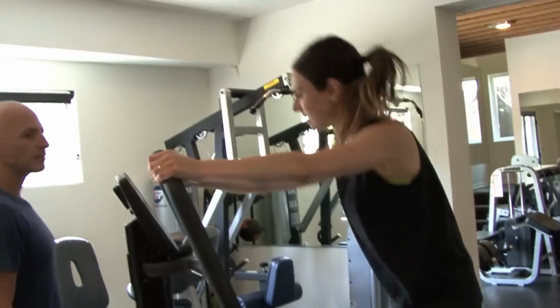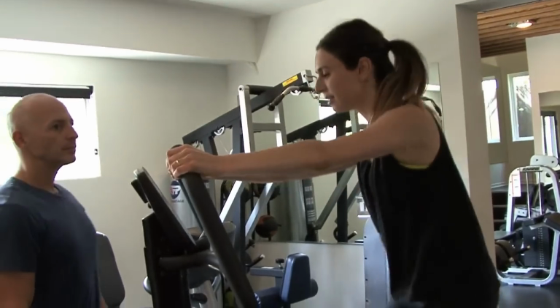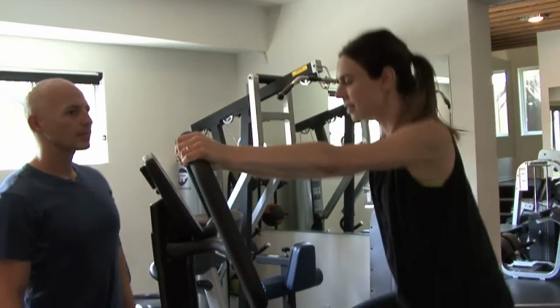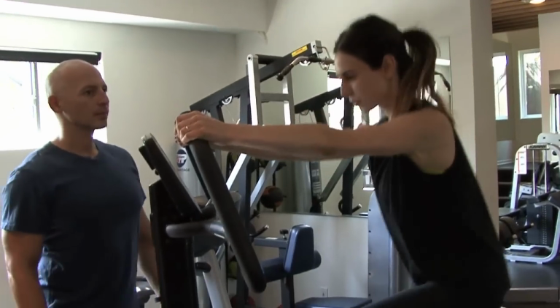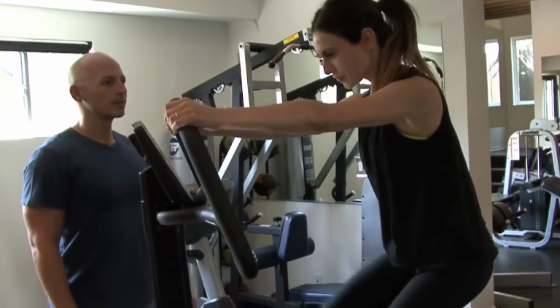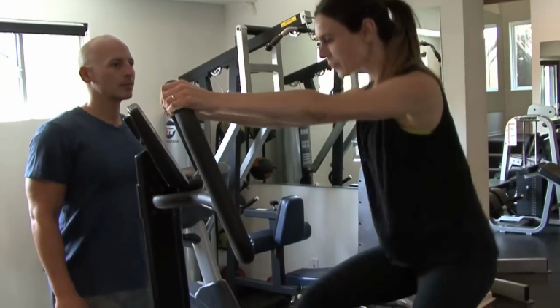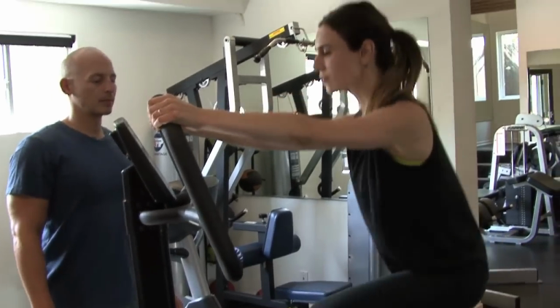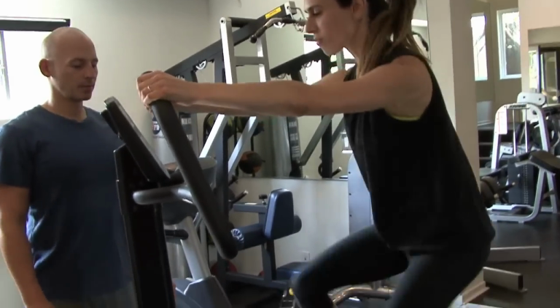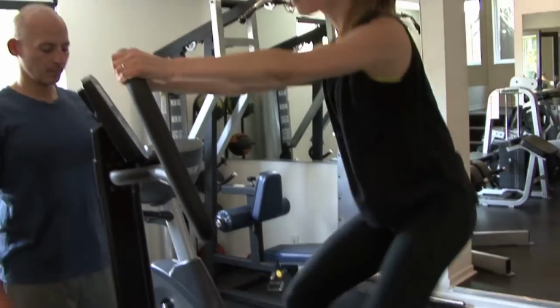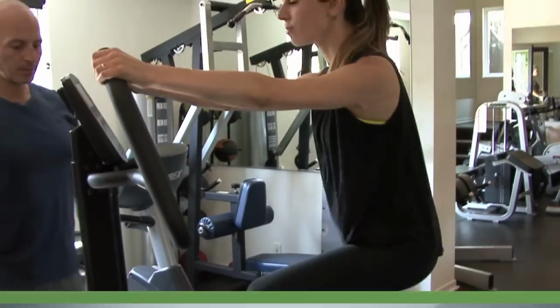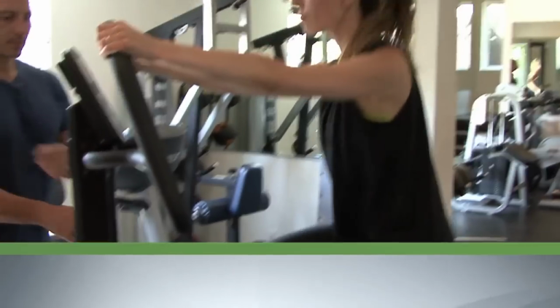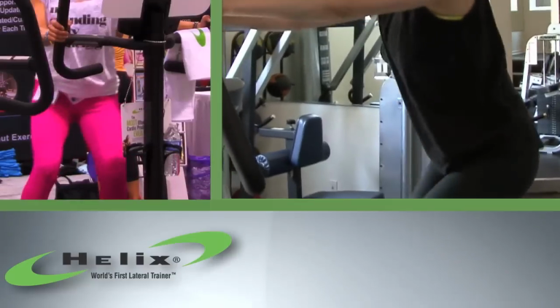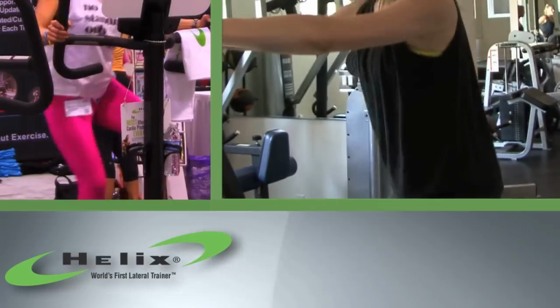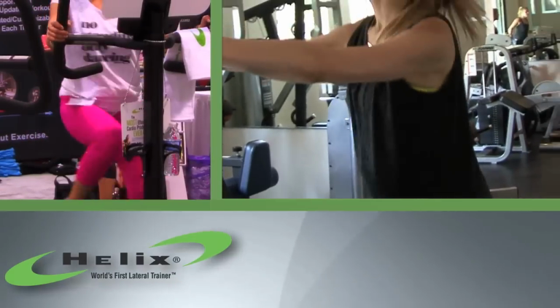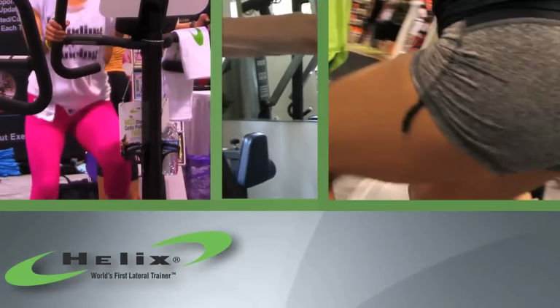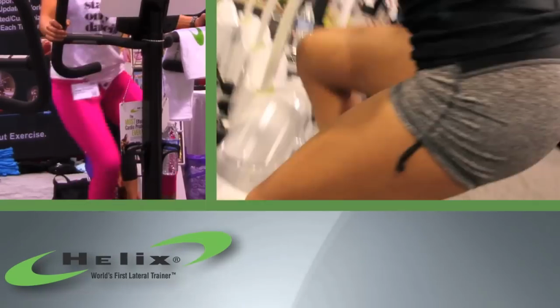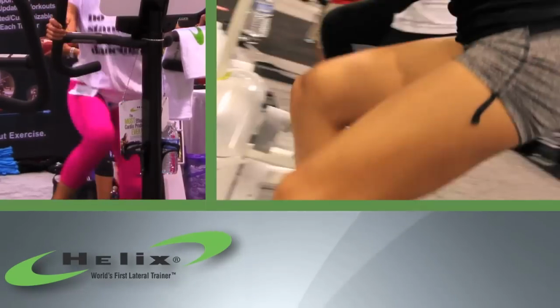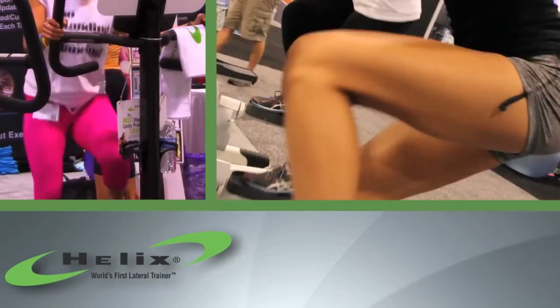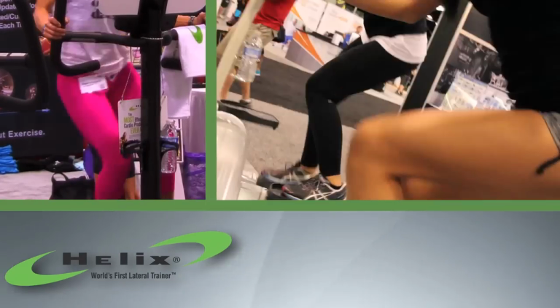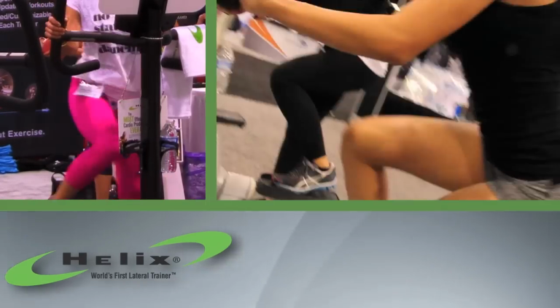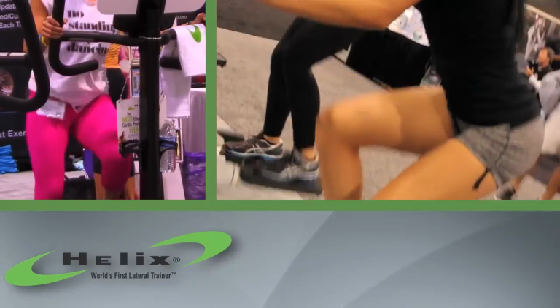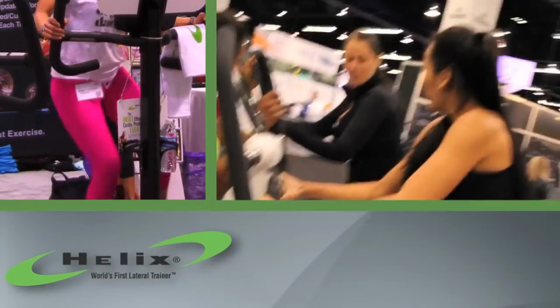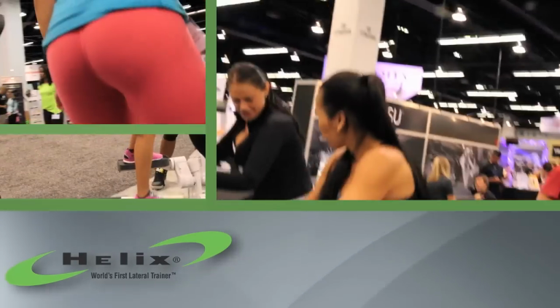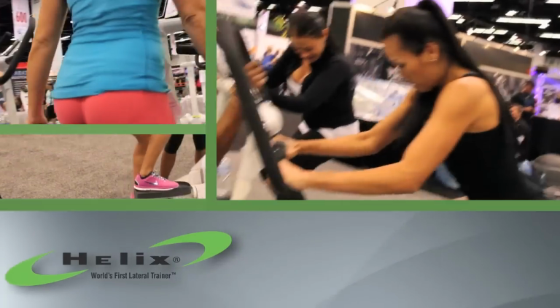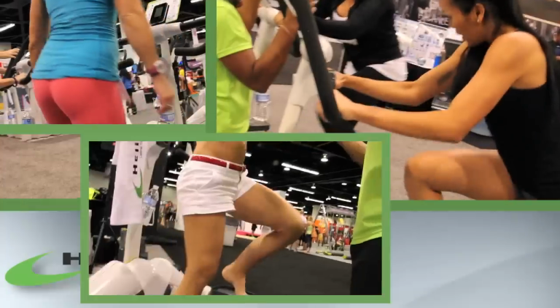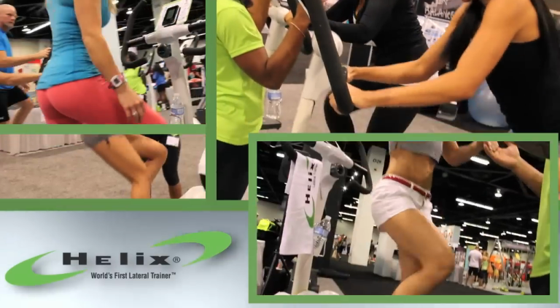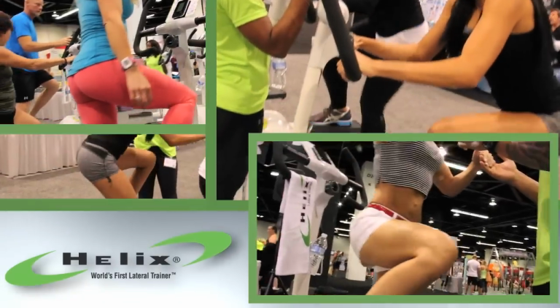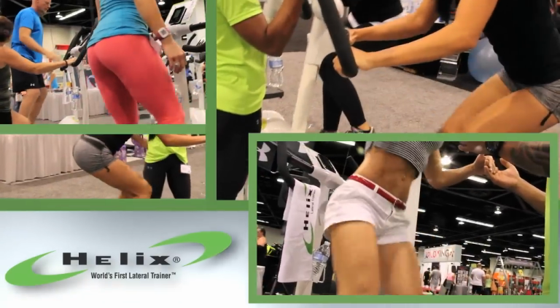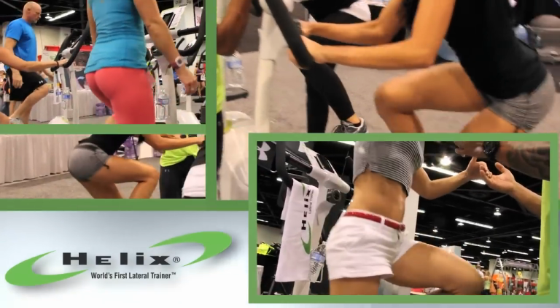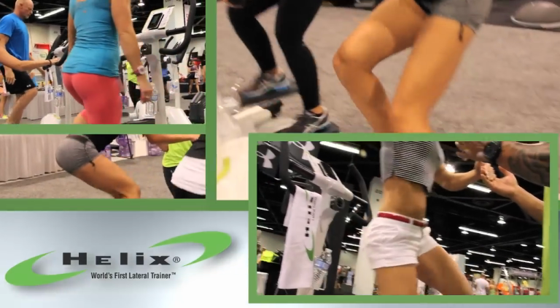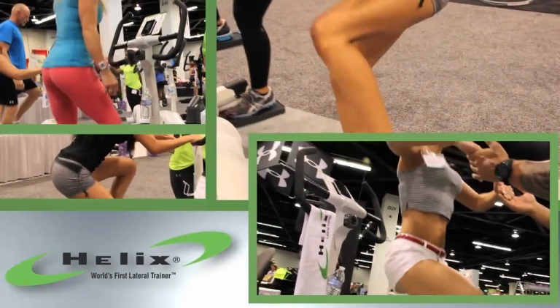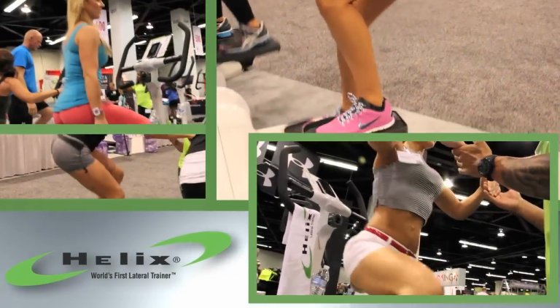My female clients love it because they feel it hits certain areas in their hips, in their butt, in their thighs, in their midsection that nothing else hits.